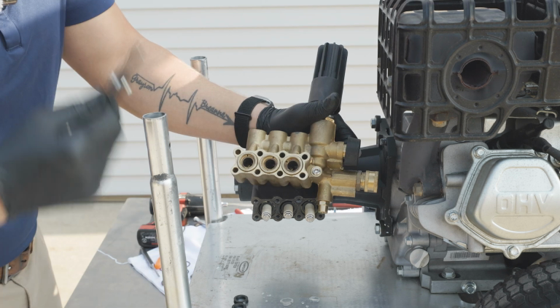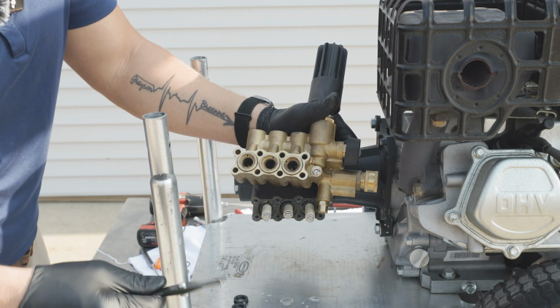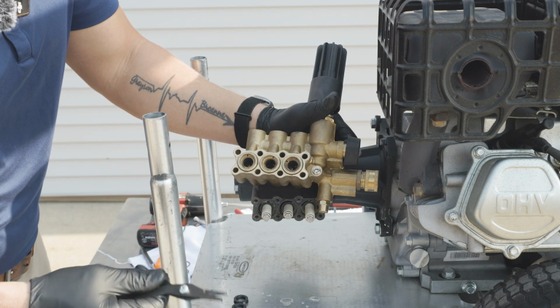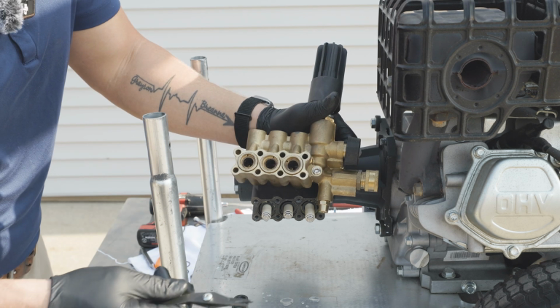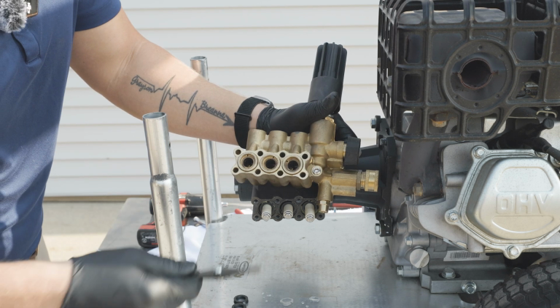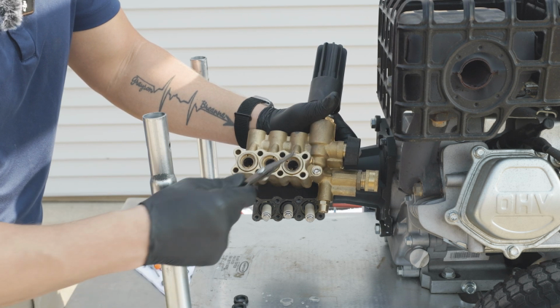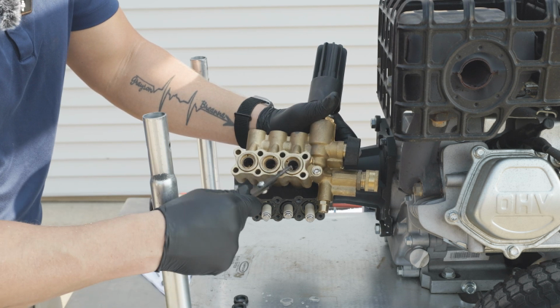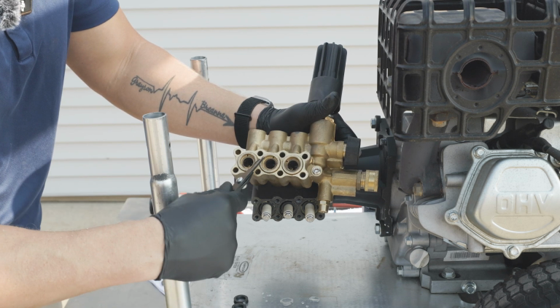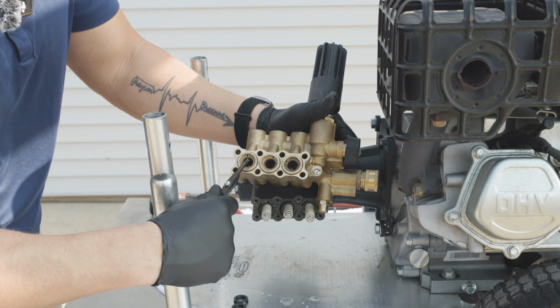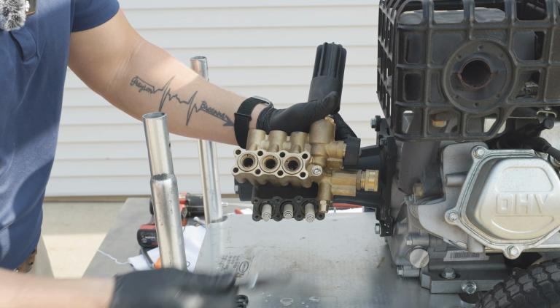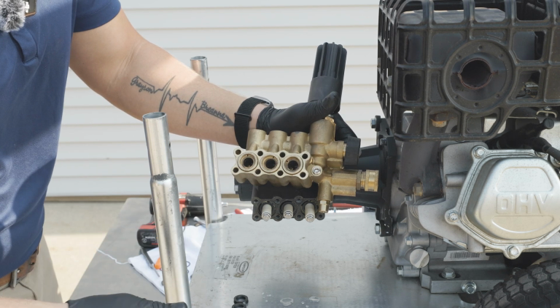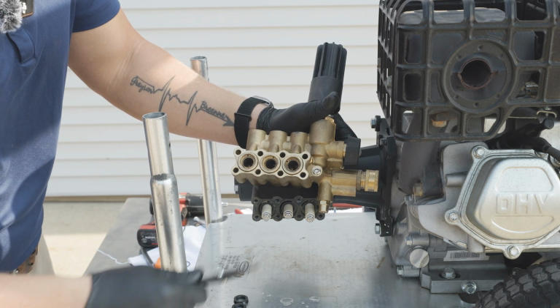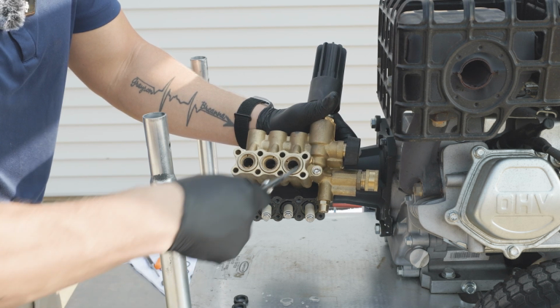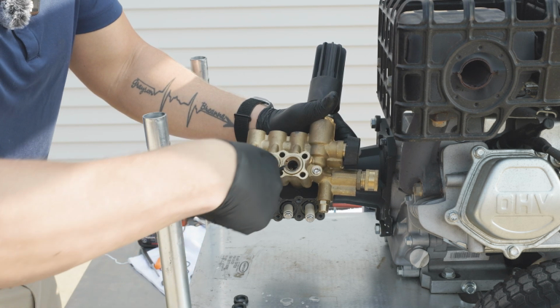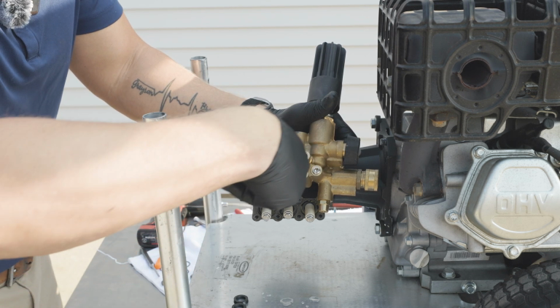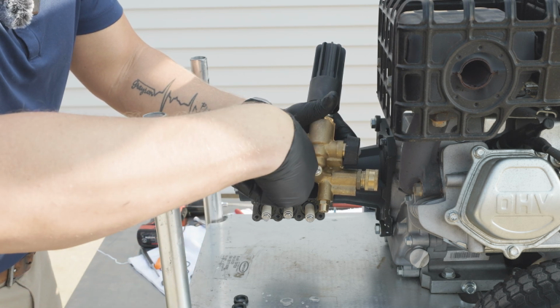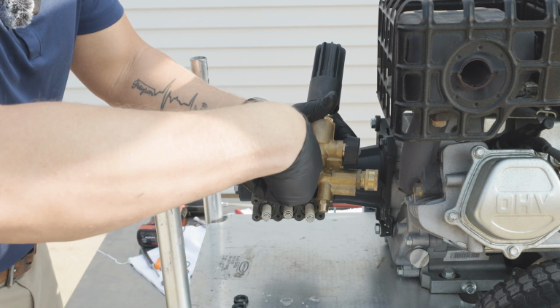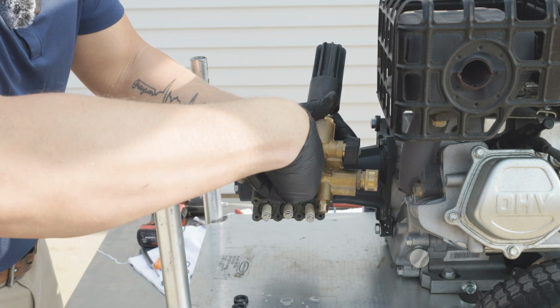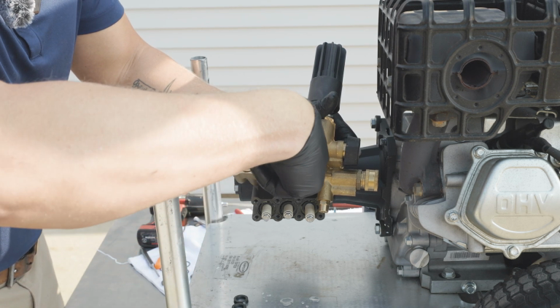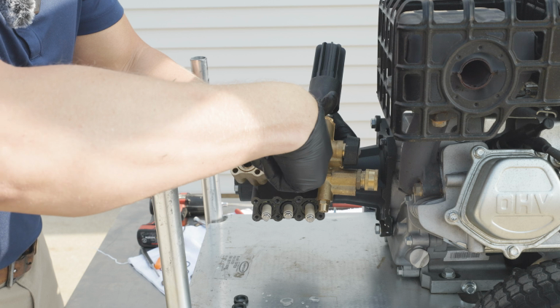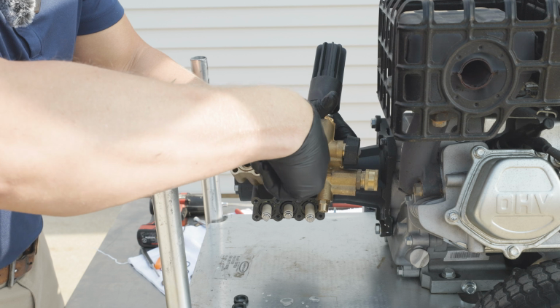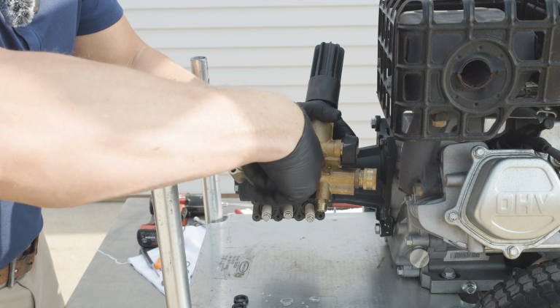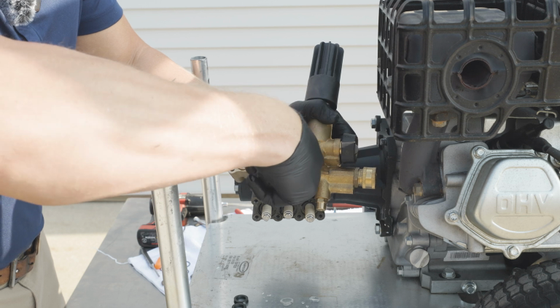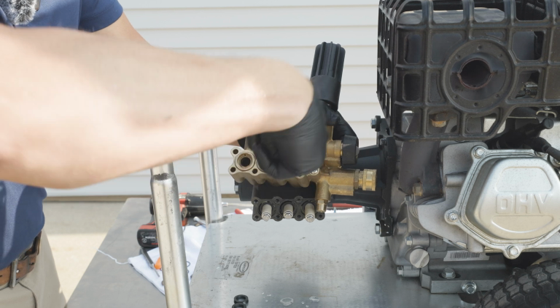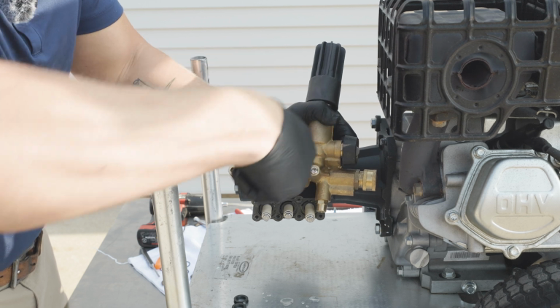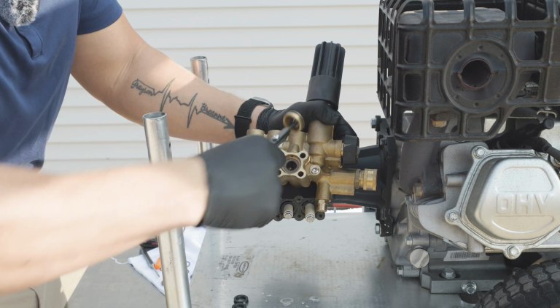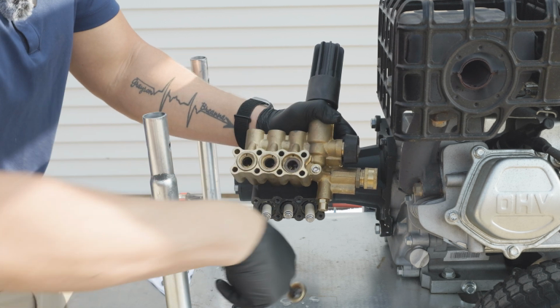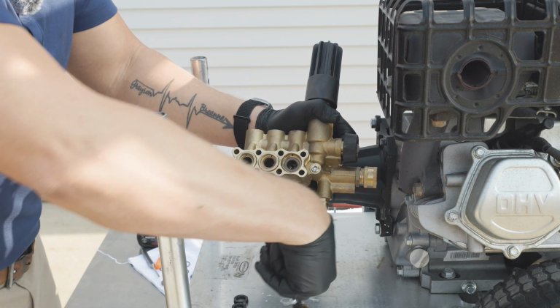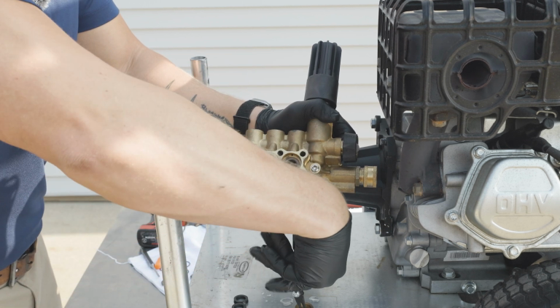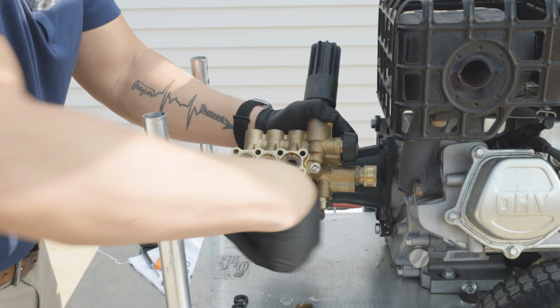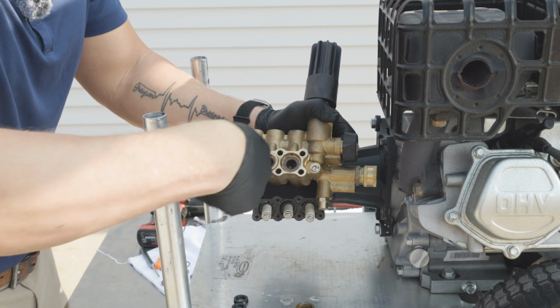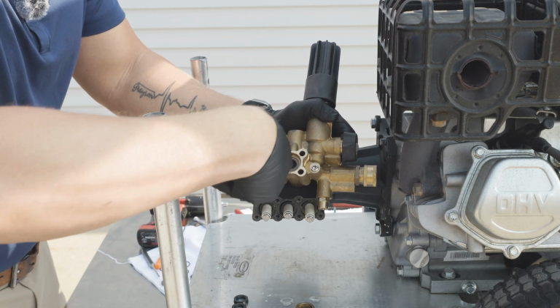Once we've removed our low-pressure seals, it's time to remove our seal retainers. We're going to take our reverse pliers, get inside, and remove all three.